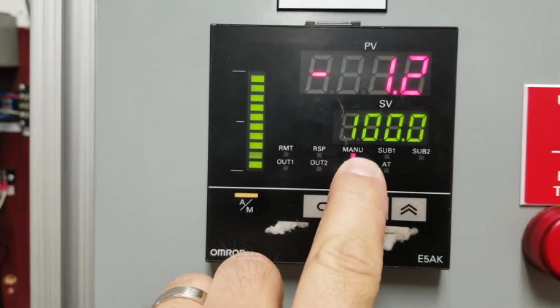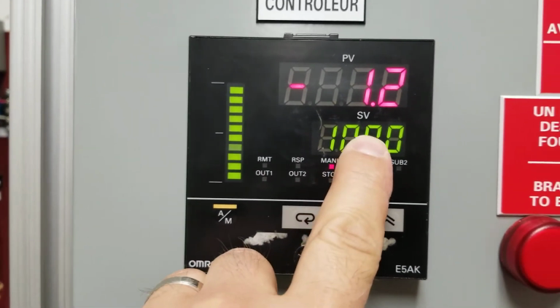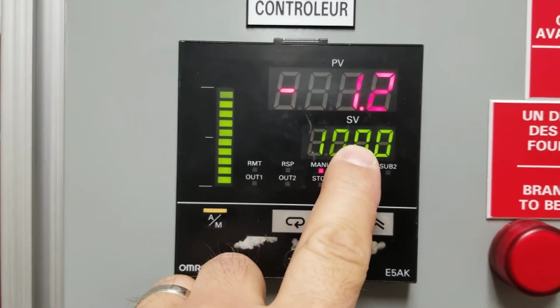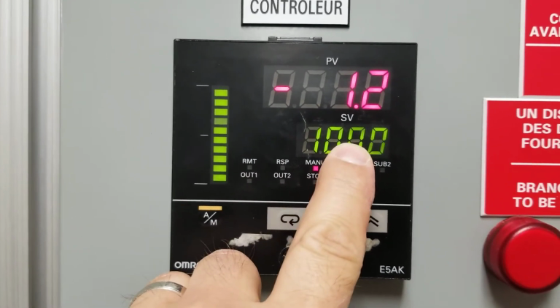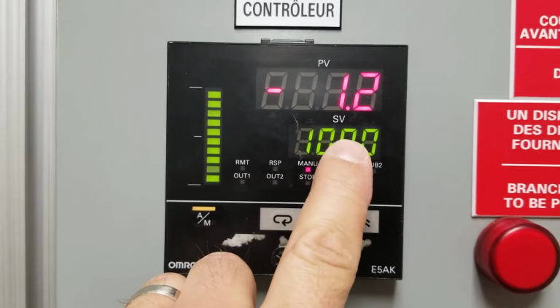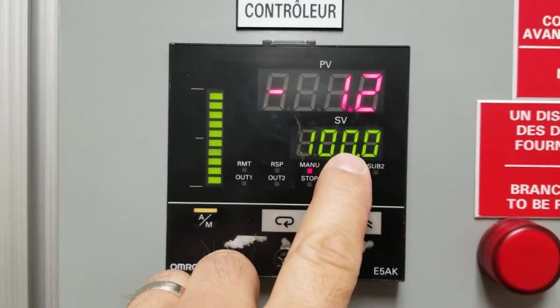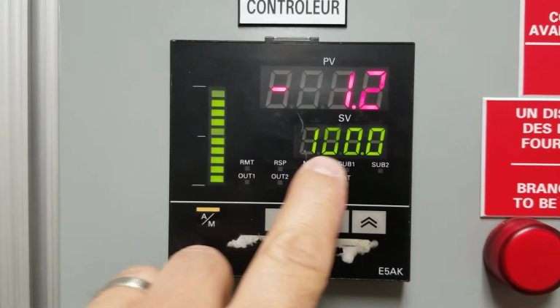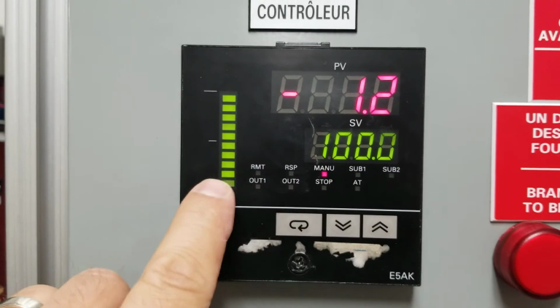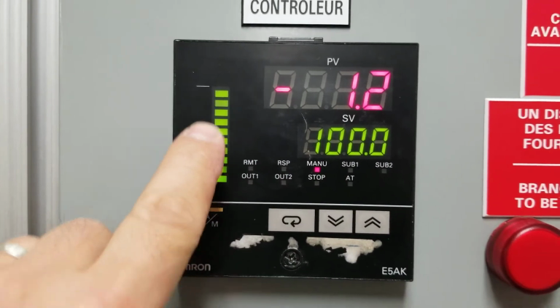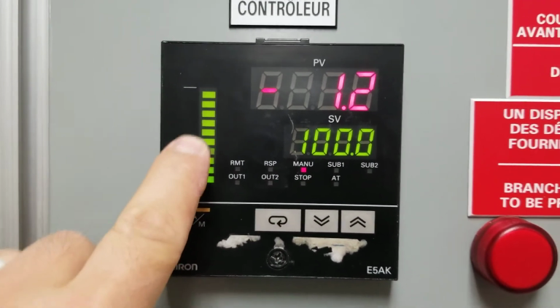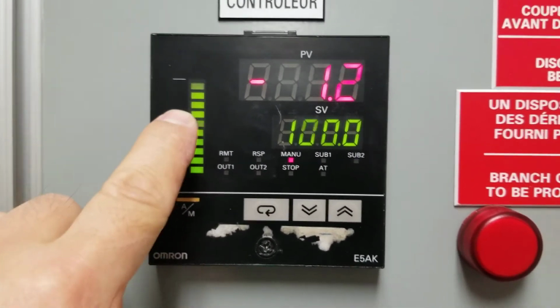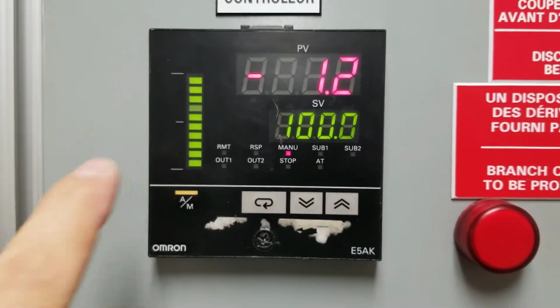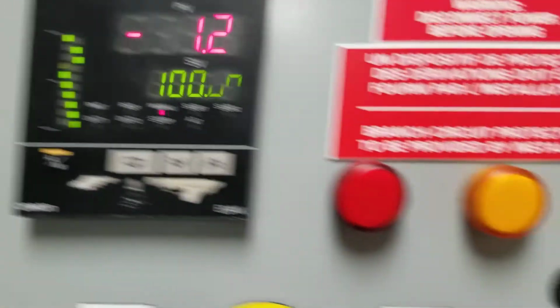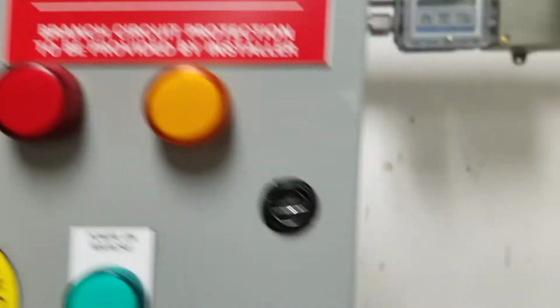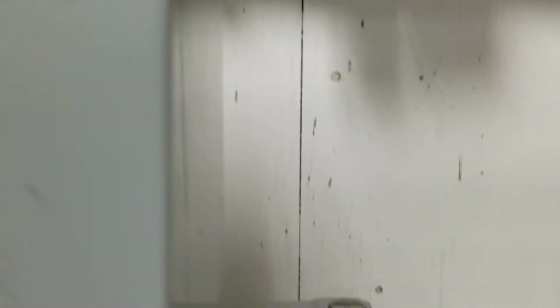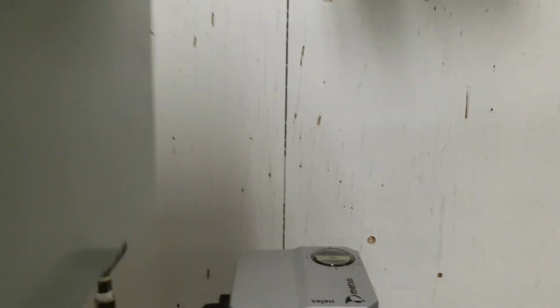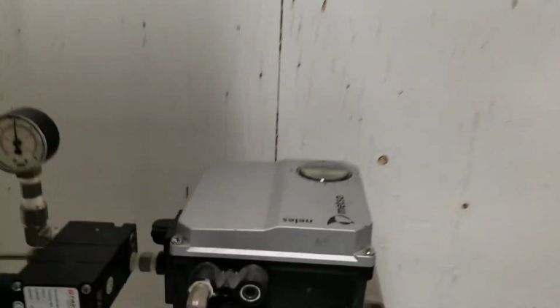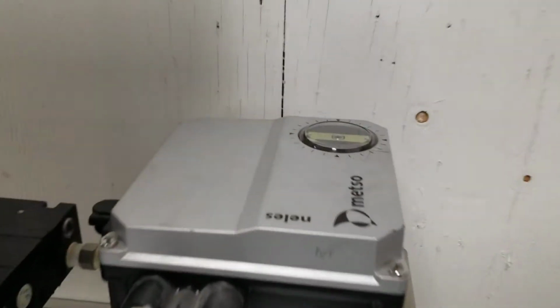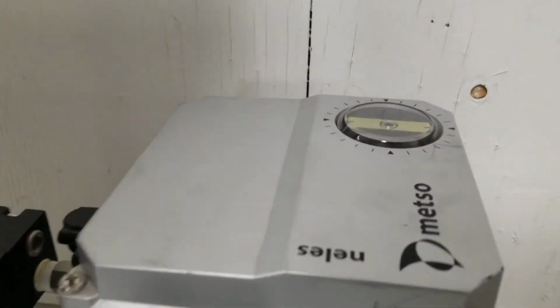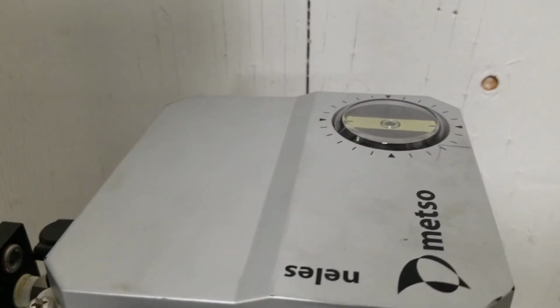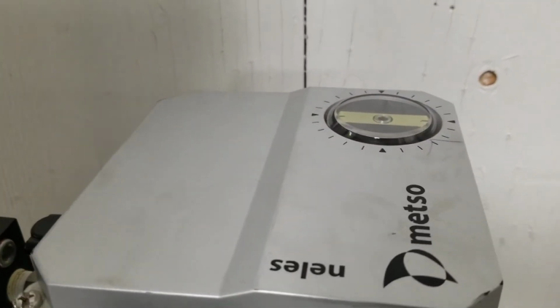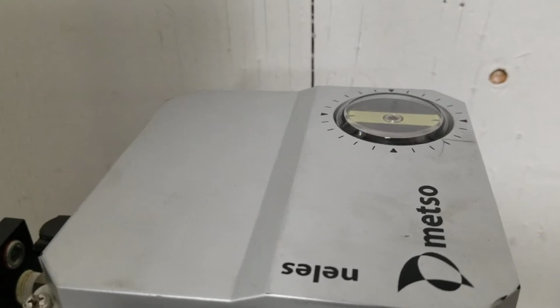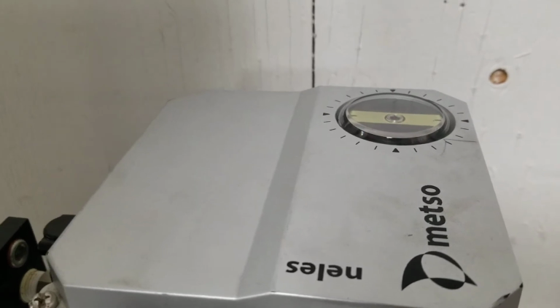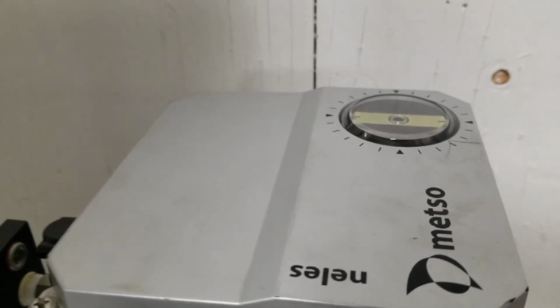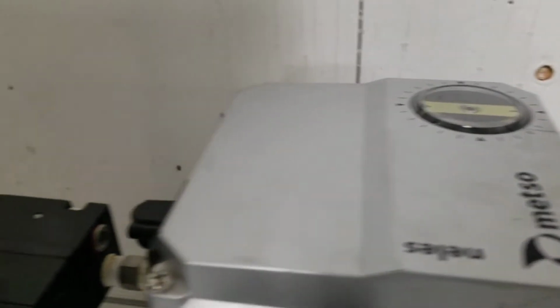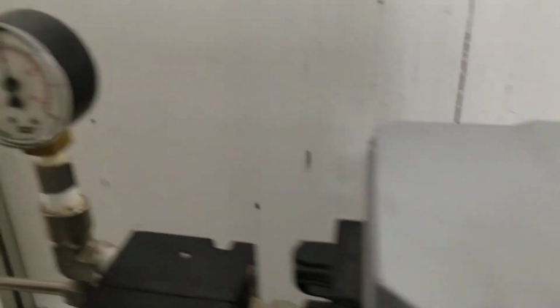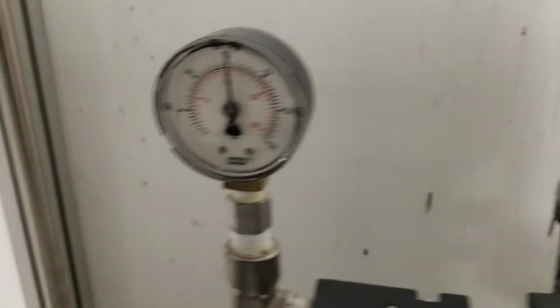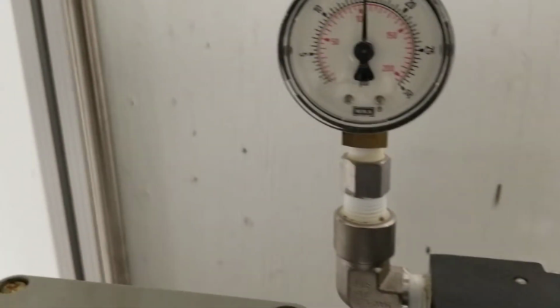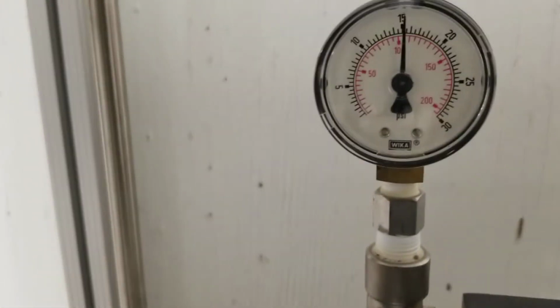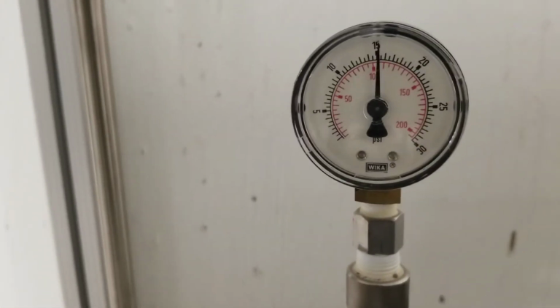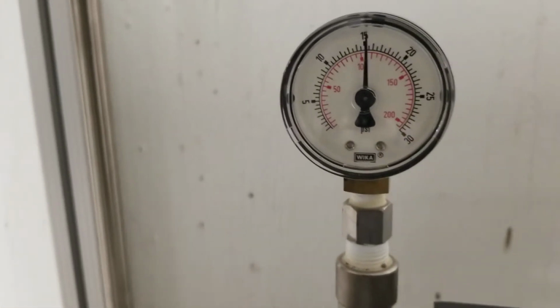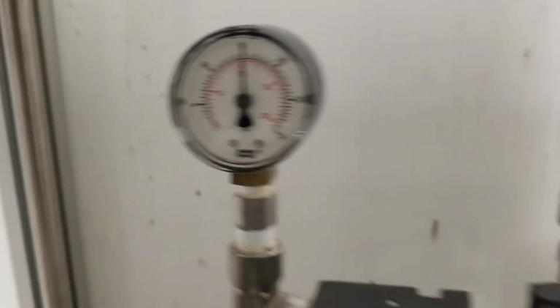It says 100% here. That 100% means that the valve should be fully open. So if we look at the valve, that's fully open. Fully open is 15 PSI — that's 15 PSI.